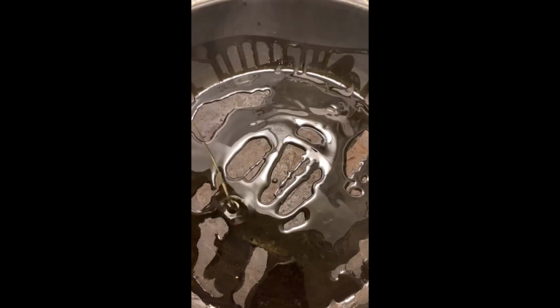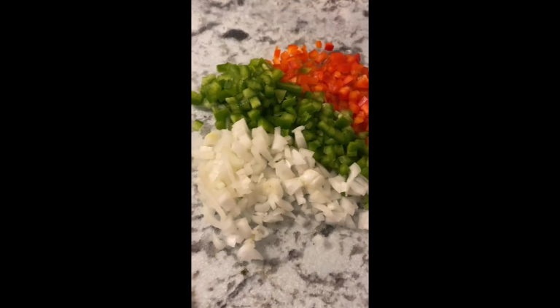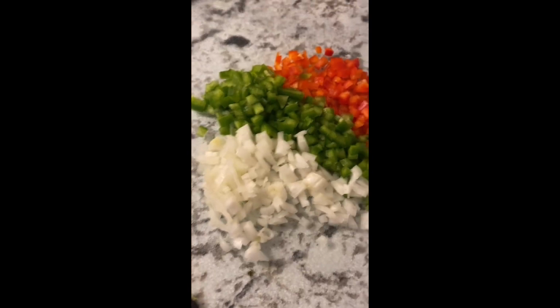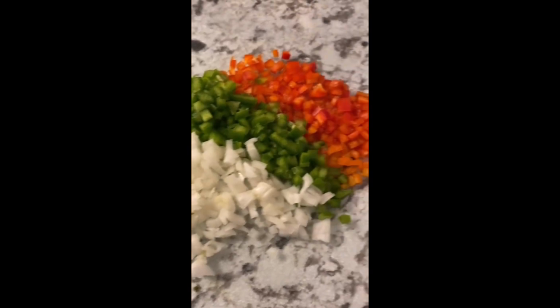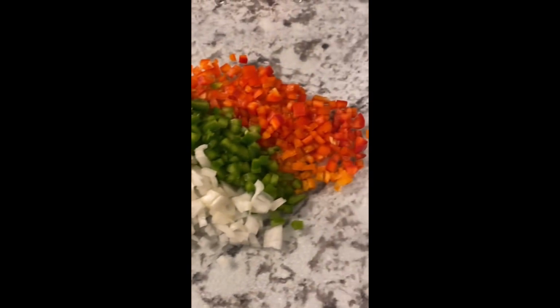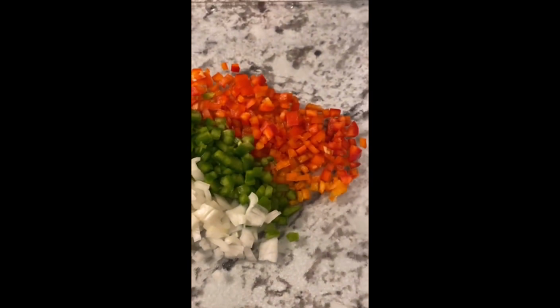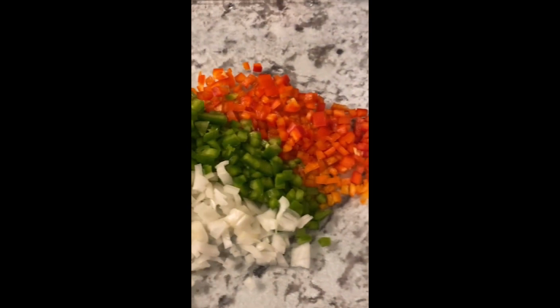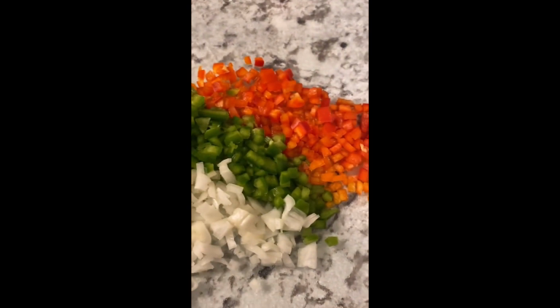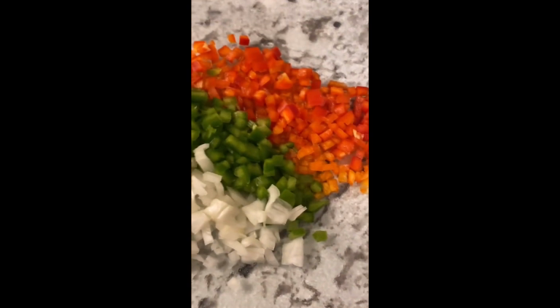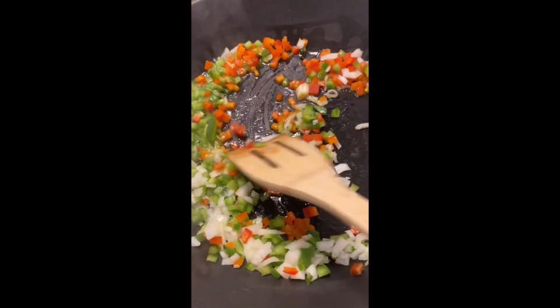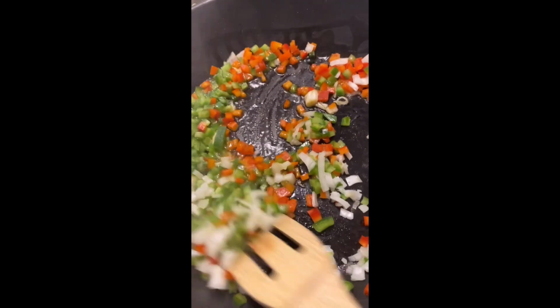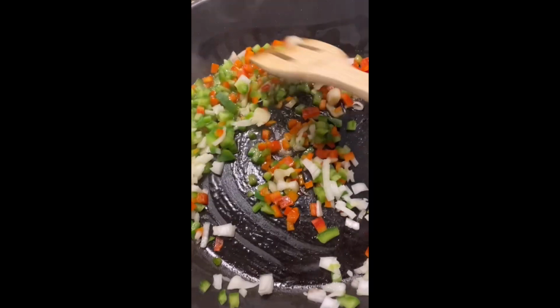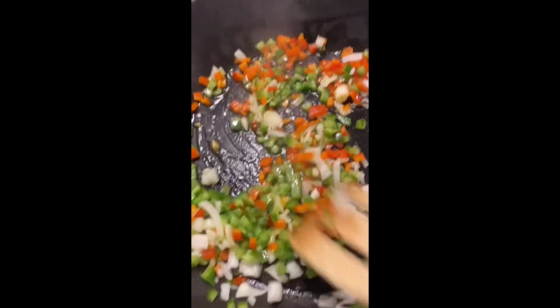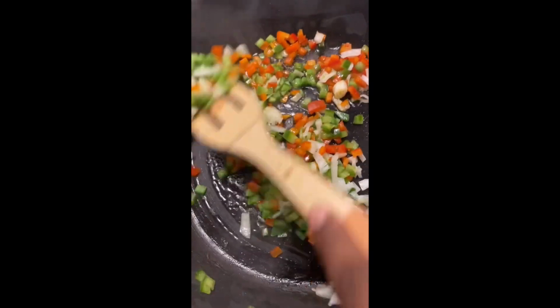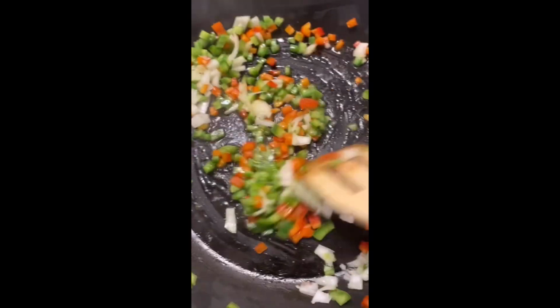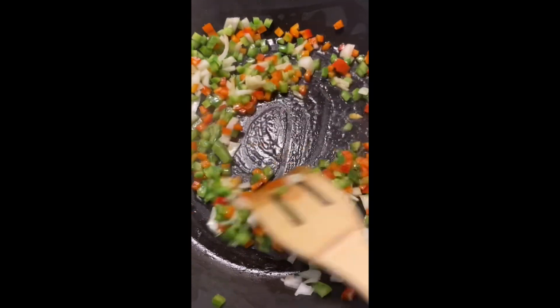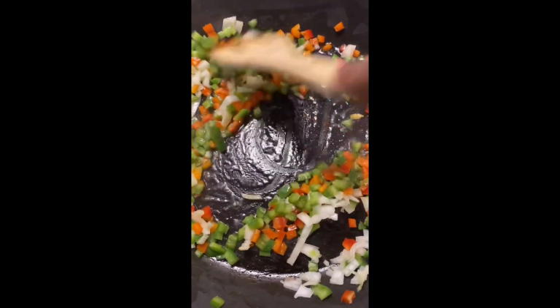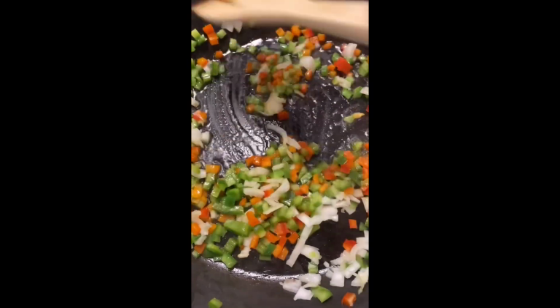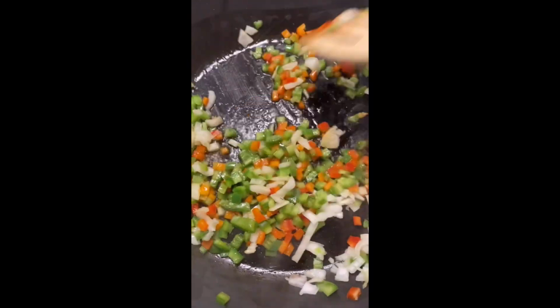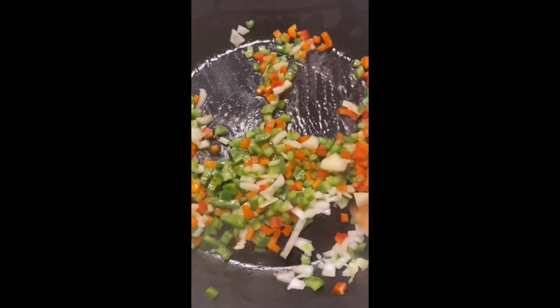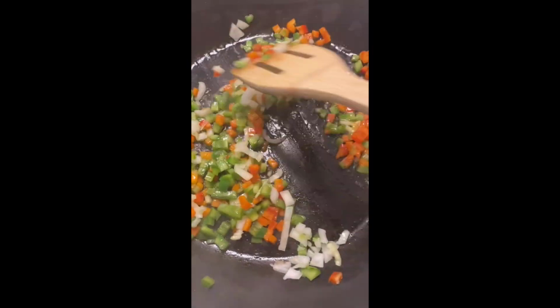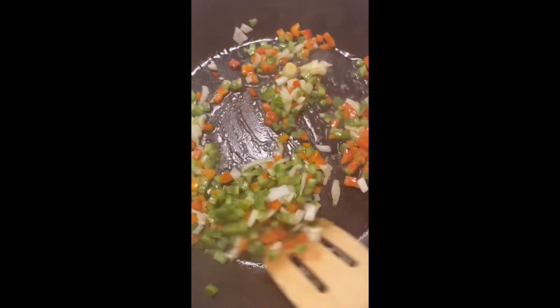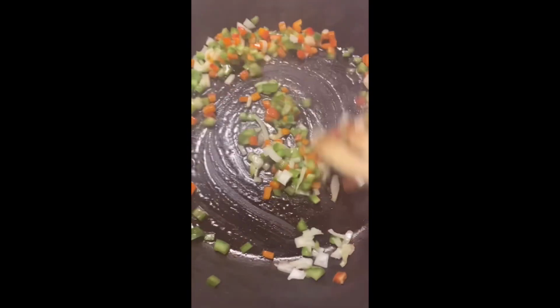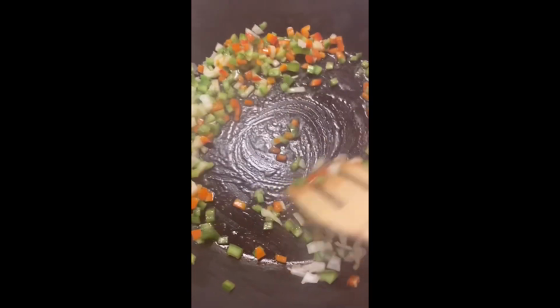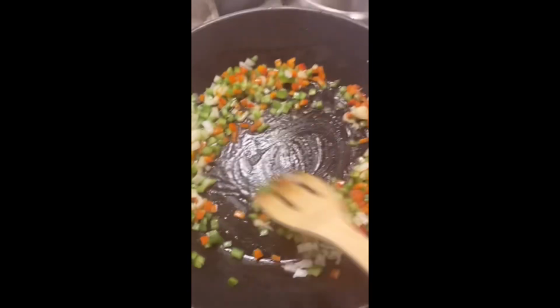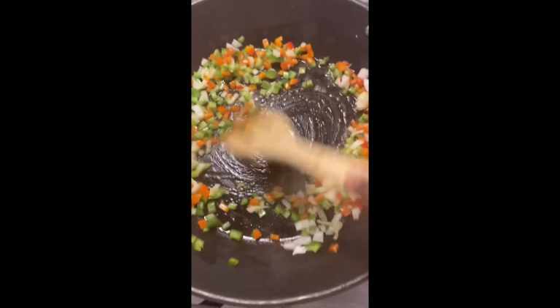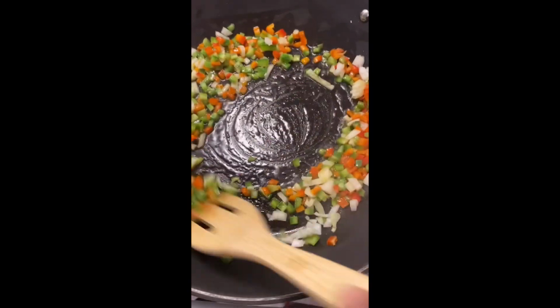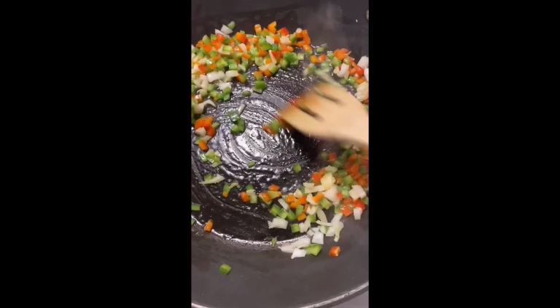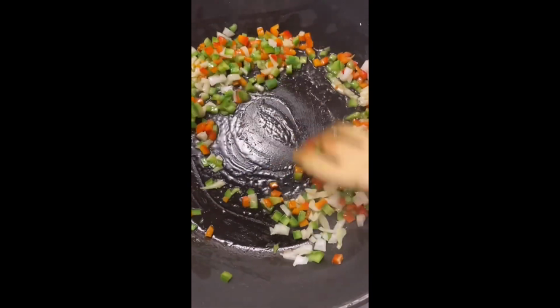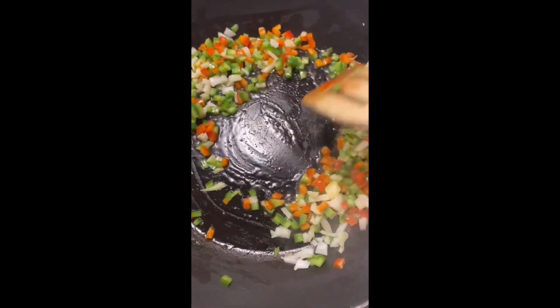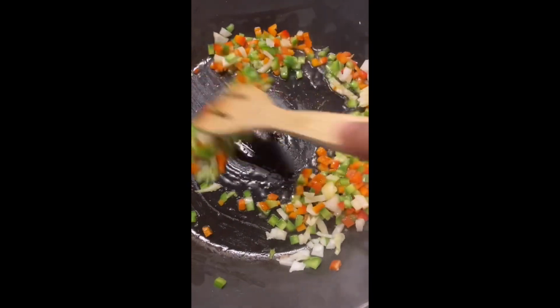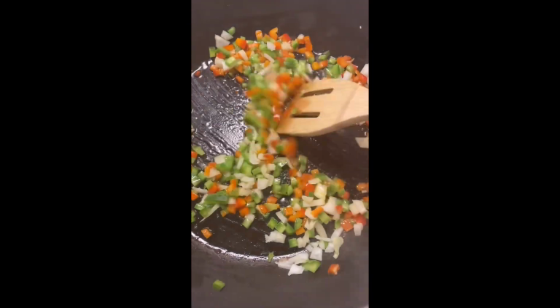We're gonna add the olive oil to the pan, y'all. Then we're gonna add the lemon oil over there to the pan. Then we're gonna sauté it up a little bit until it's tender, y'all. I'm talking fast but I'm tired and I'm trying to get the voiceover done, so y'all stay with me.